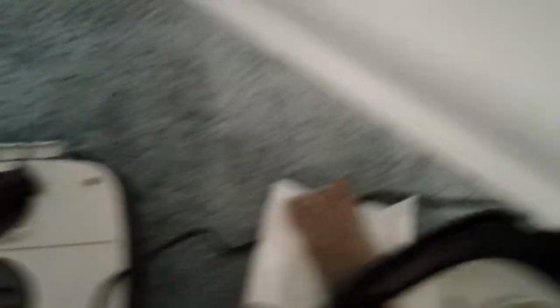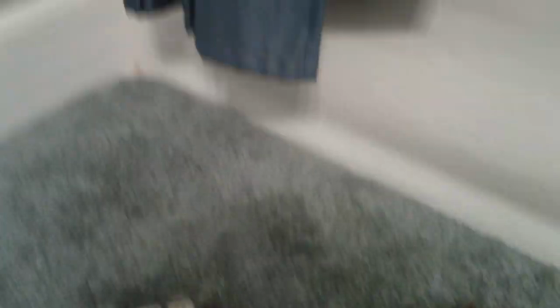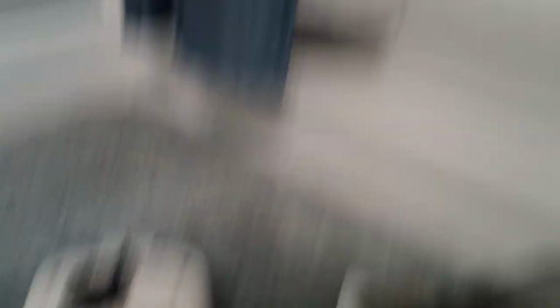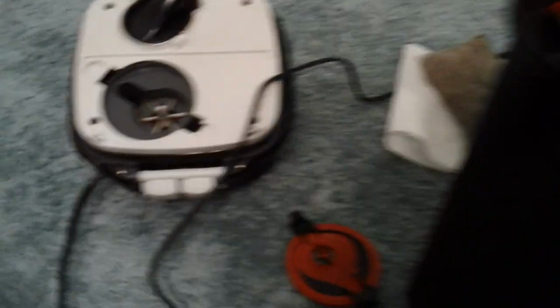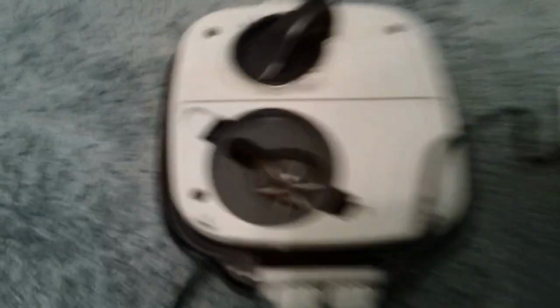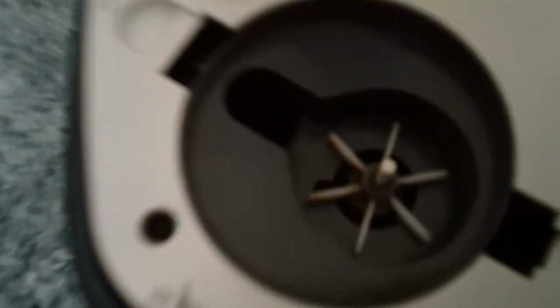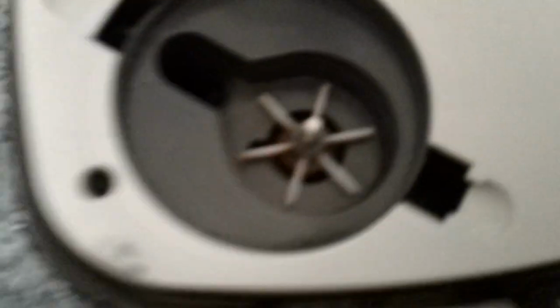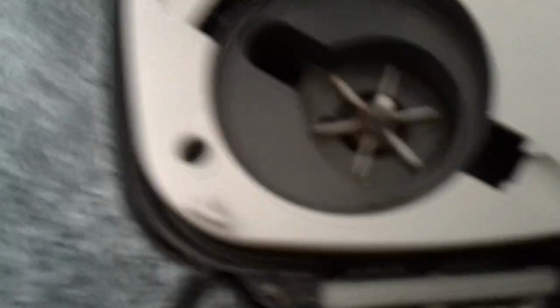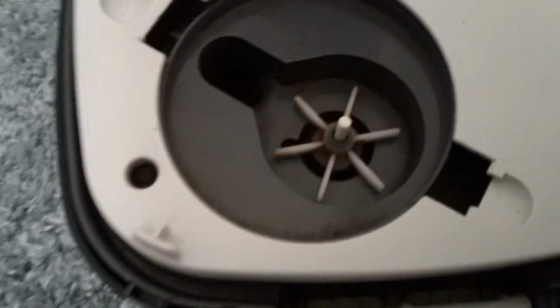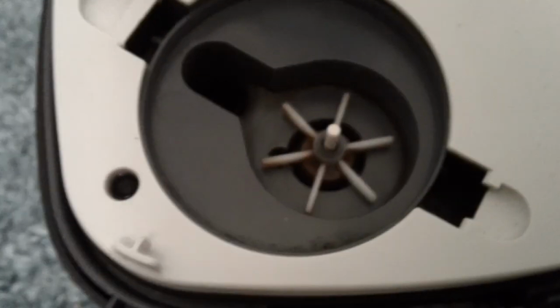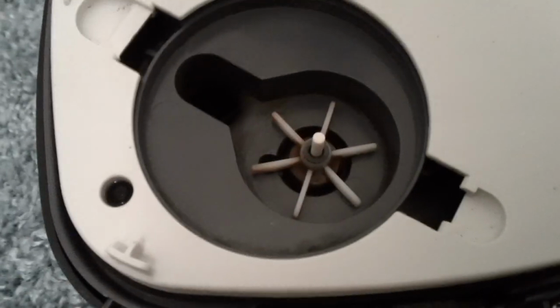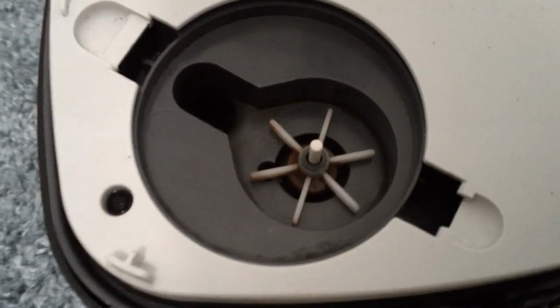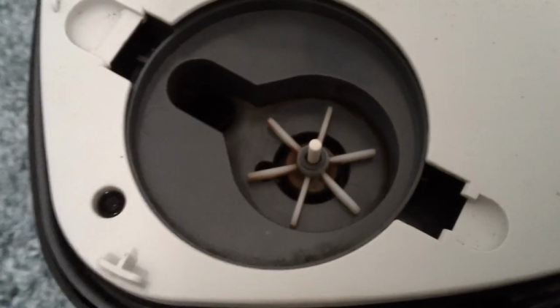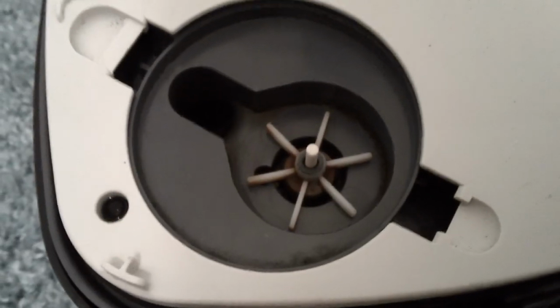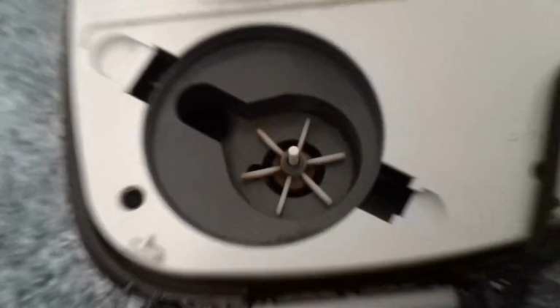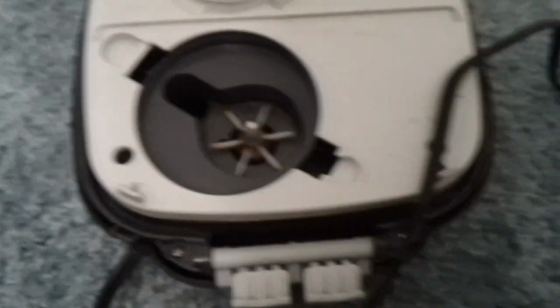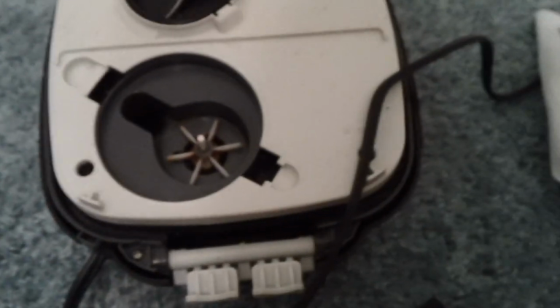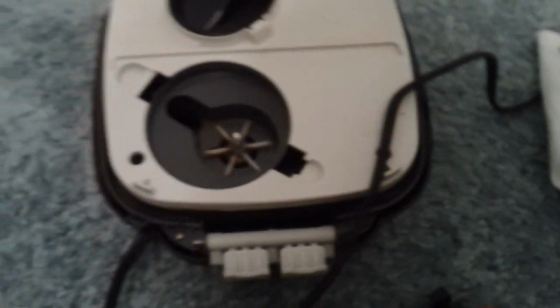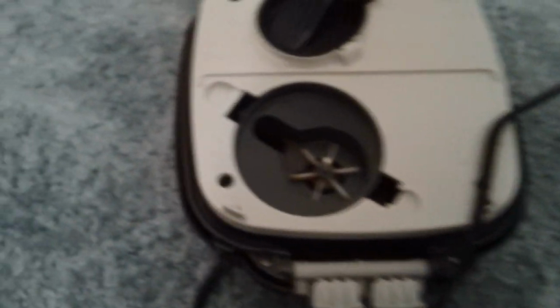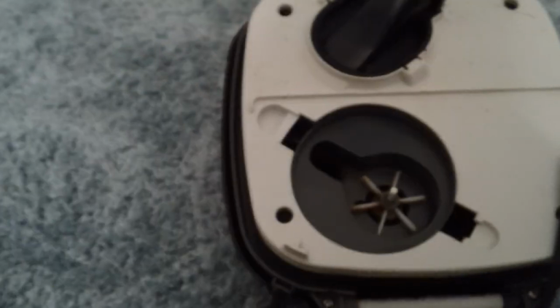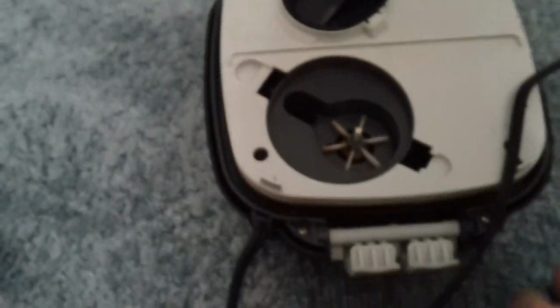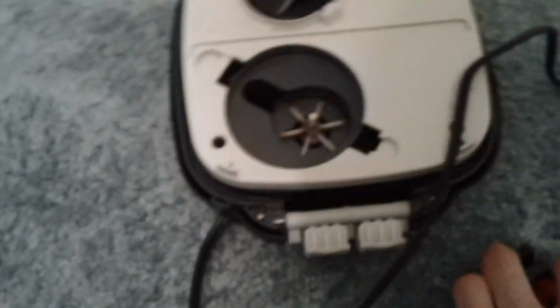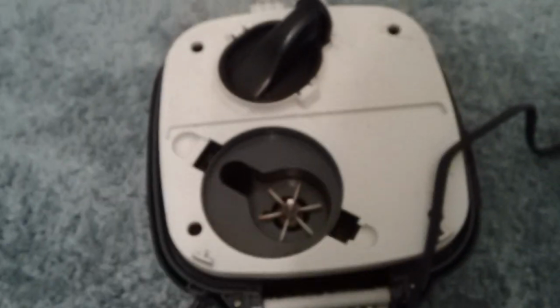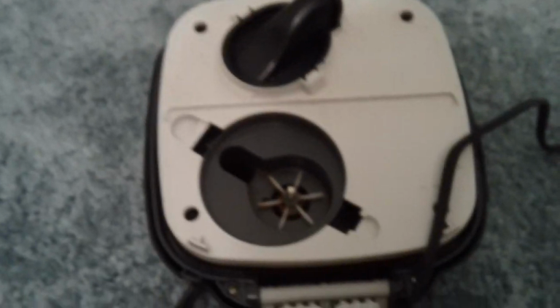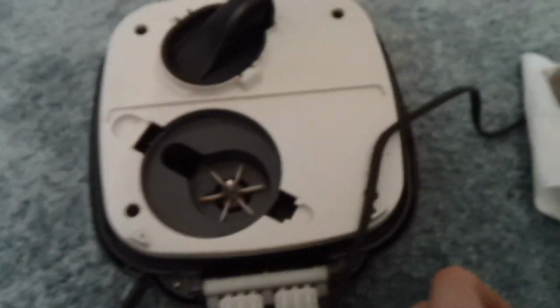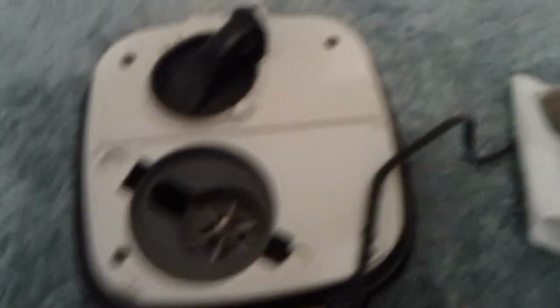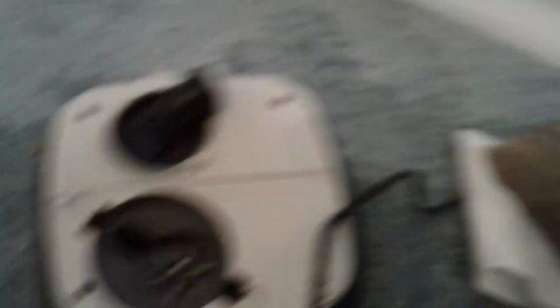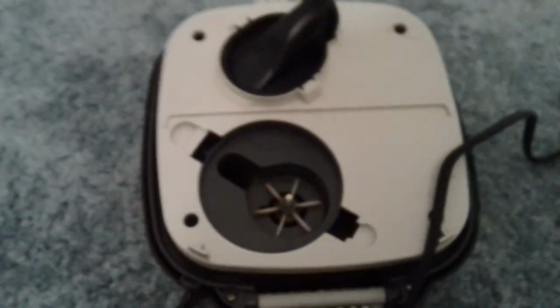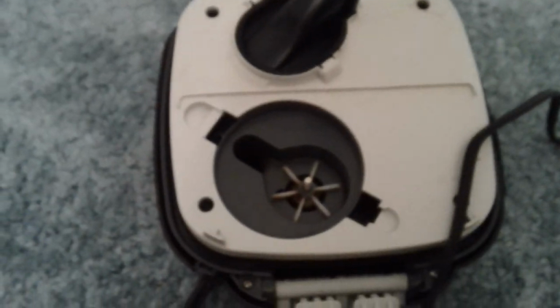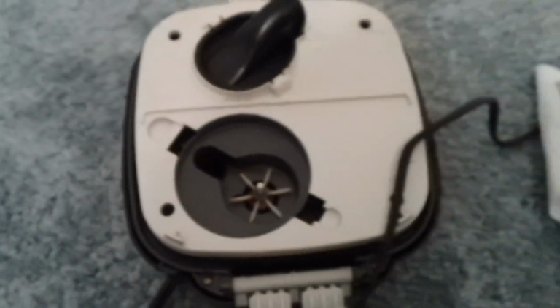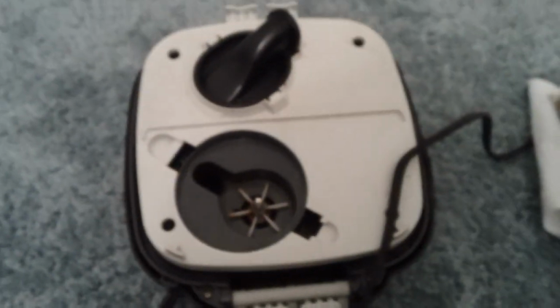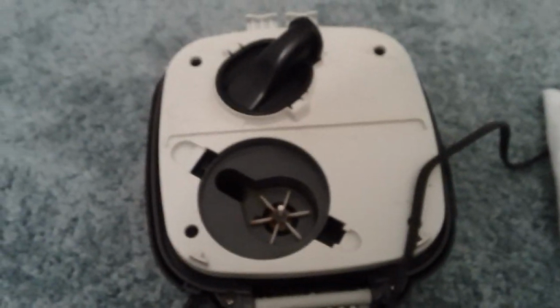What you also want to make sure you do is clean out that little impeller right there. That's very important because if that gets clogged, that'll be a big problem. So you want to do that every filter maintenance.